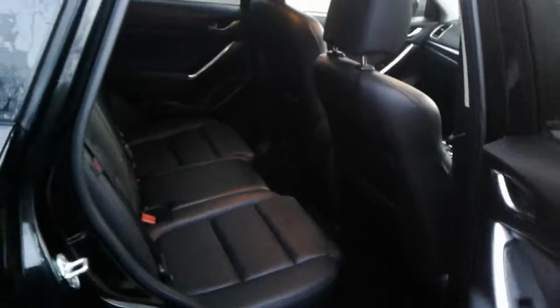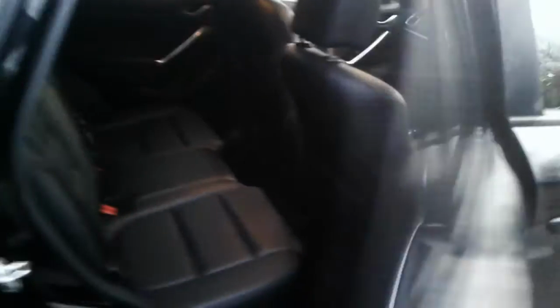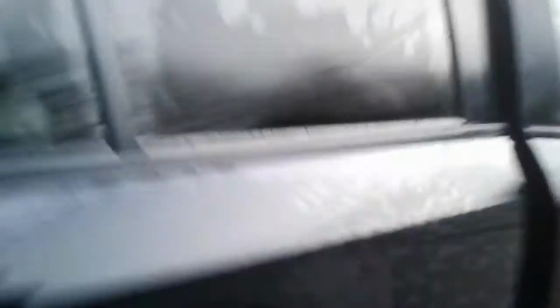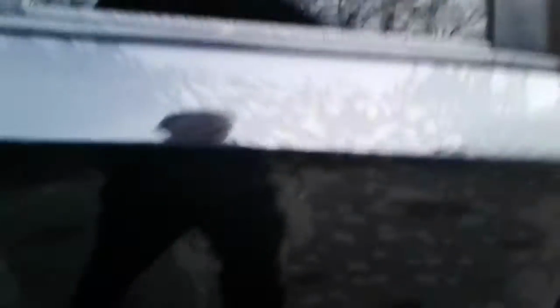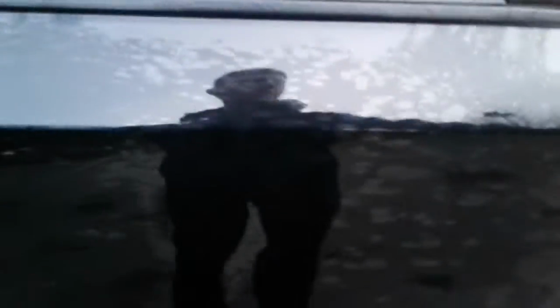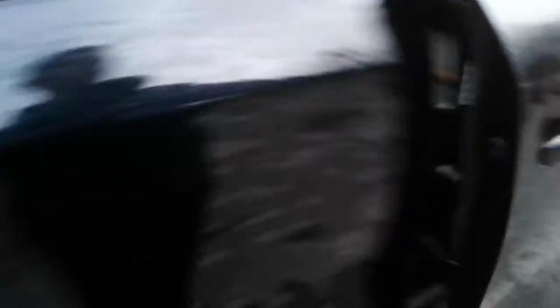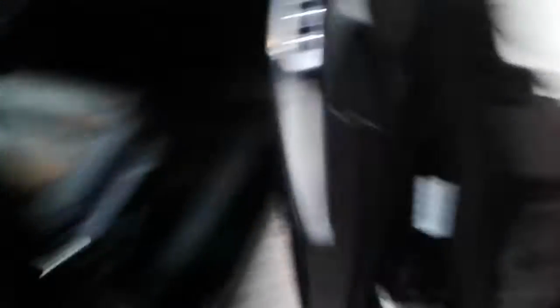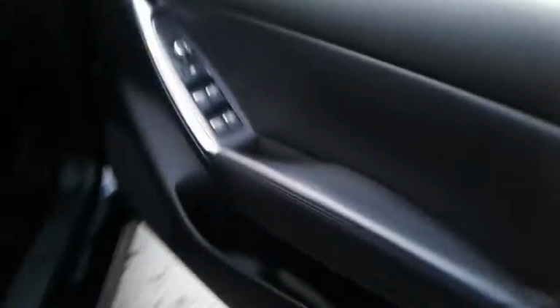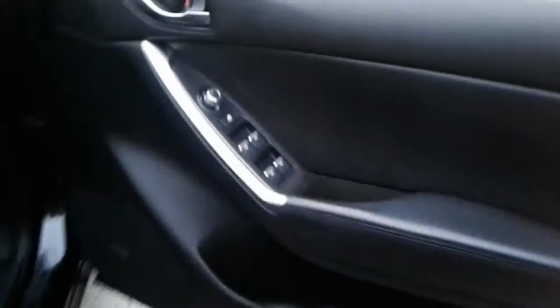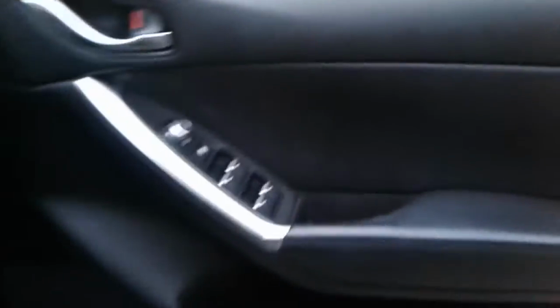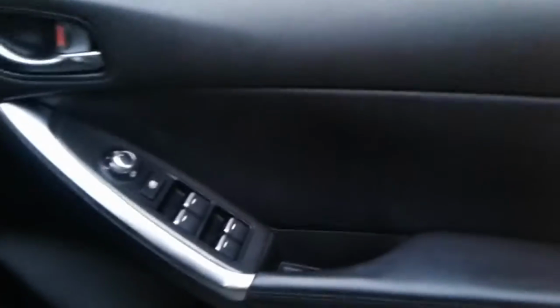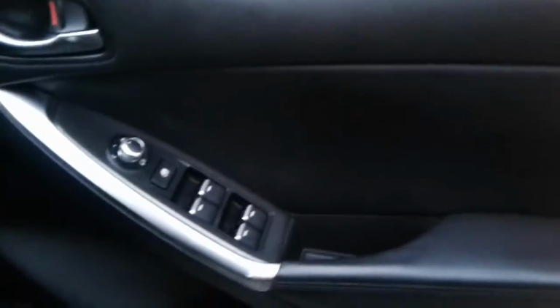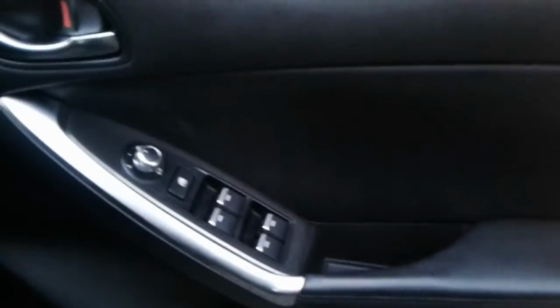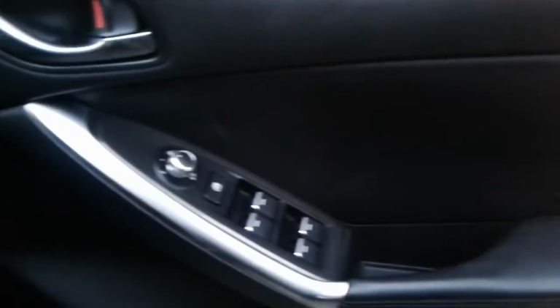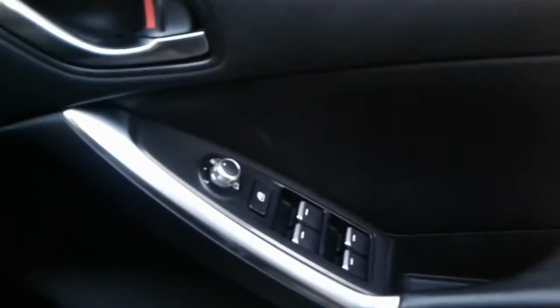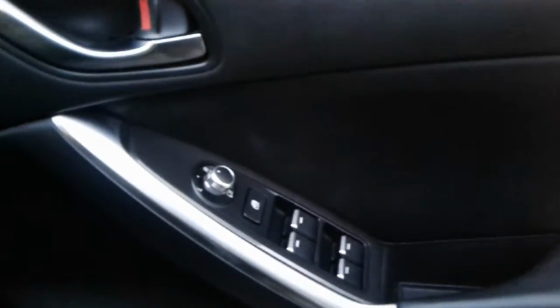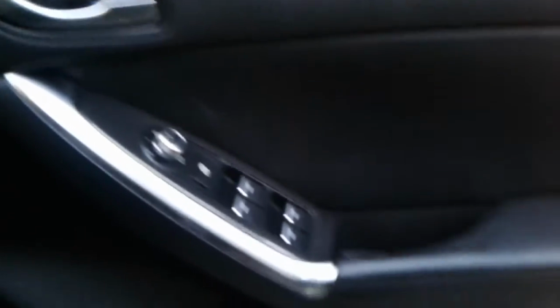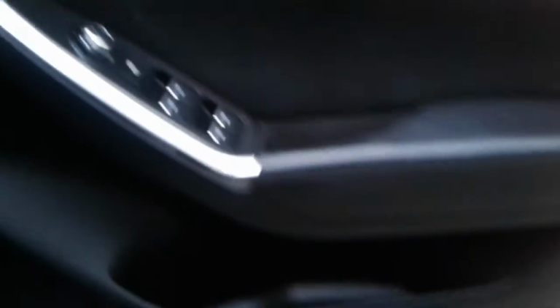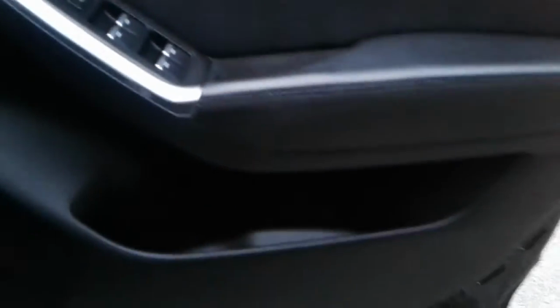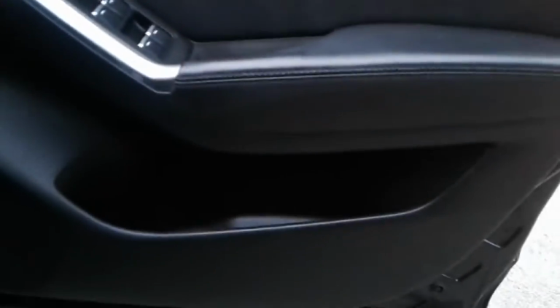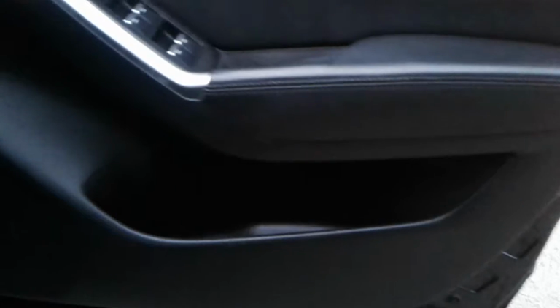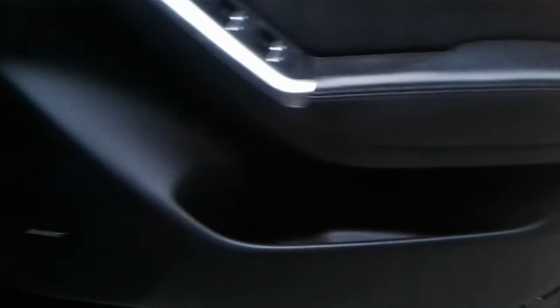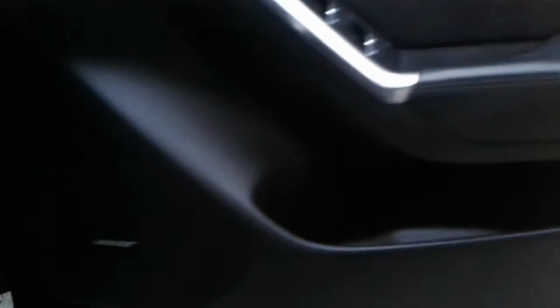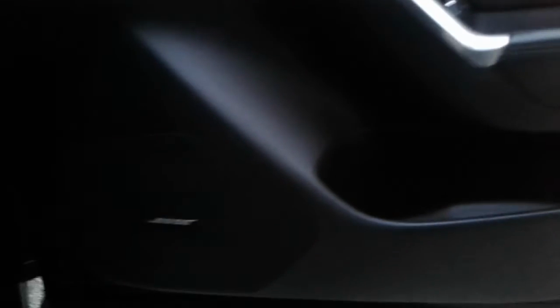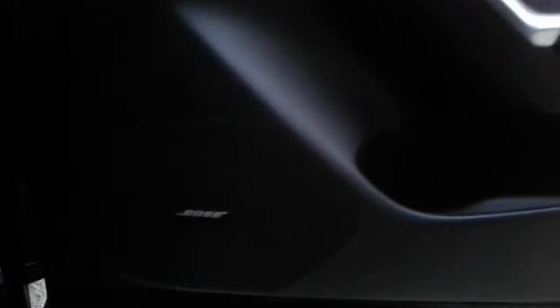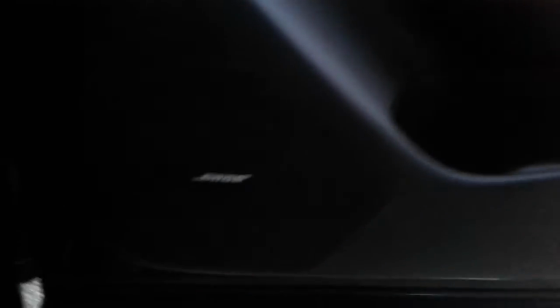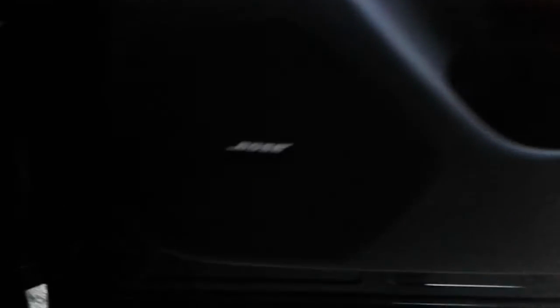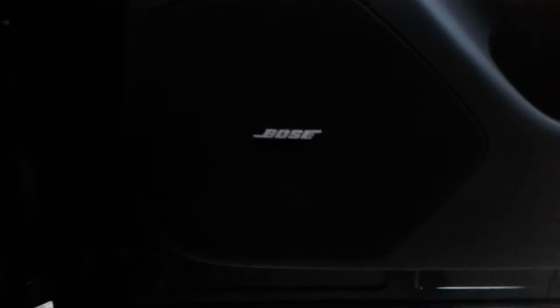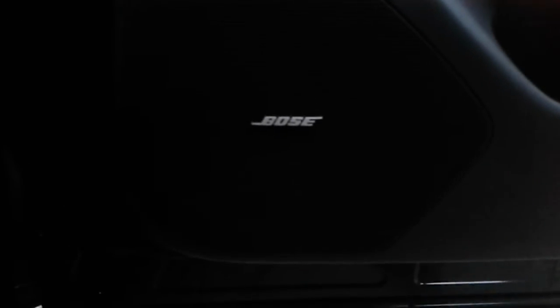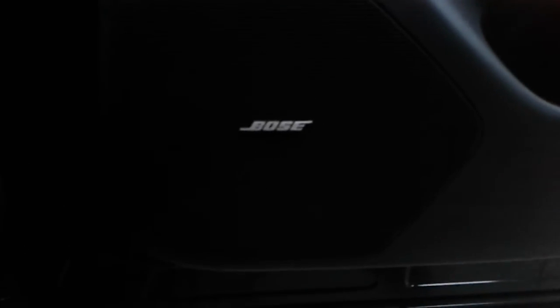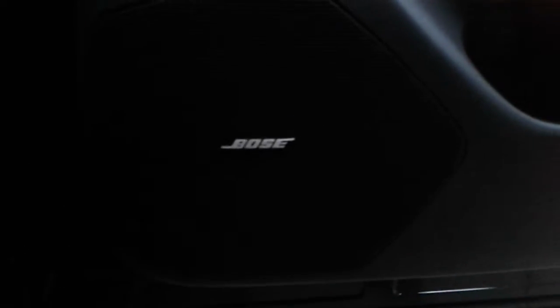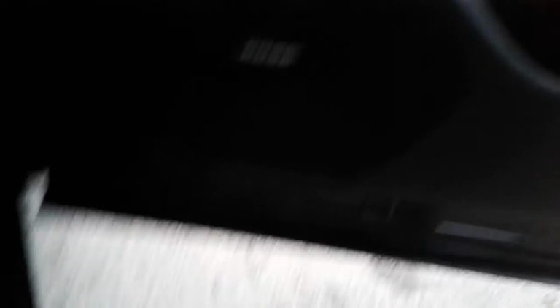Front electric windows and electric wing mirrors, a large storage pocket and door speaker, and TISD Bose speakers in here.